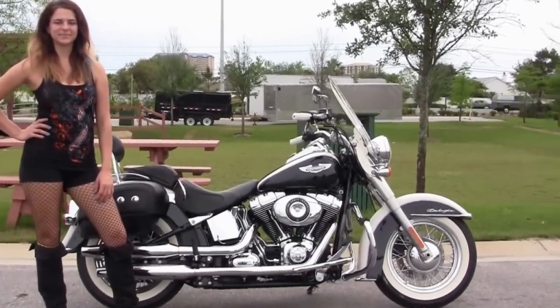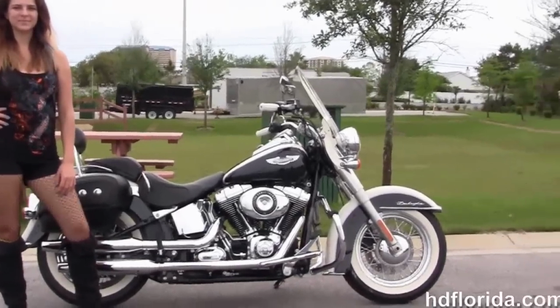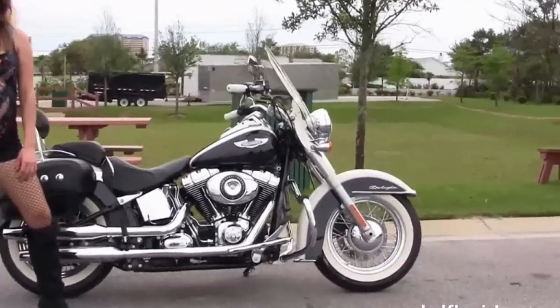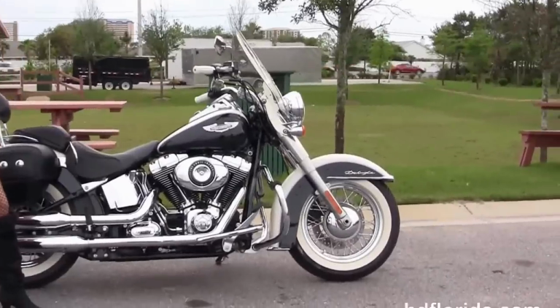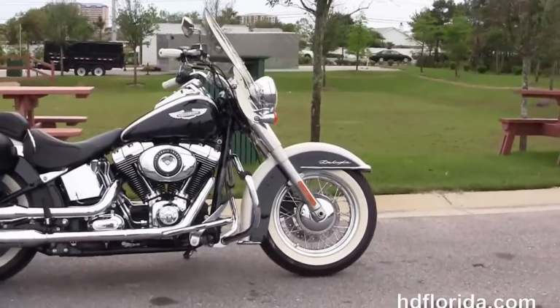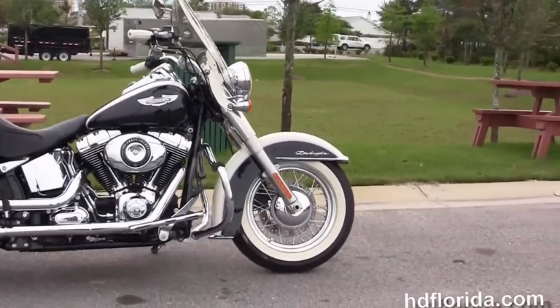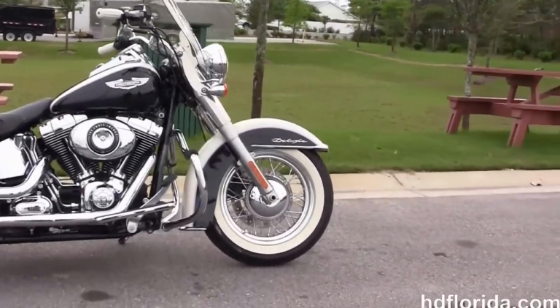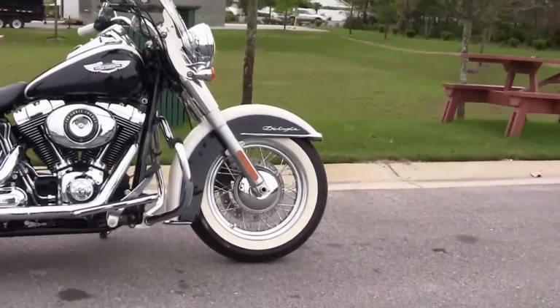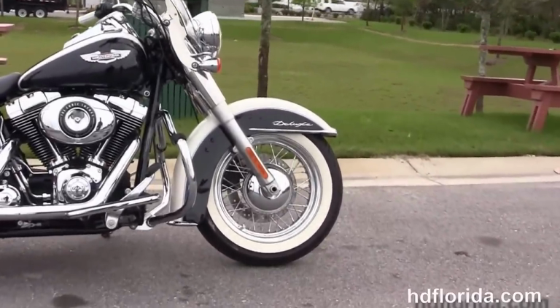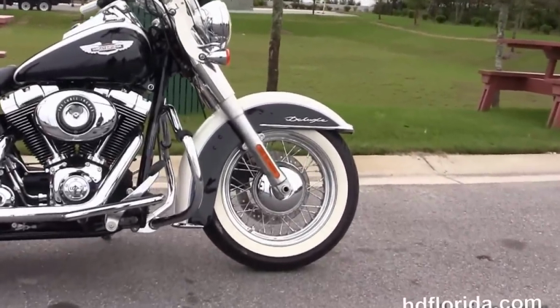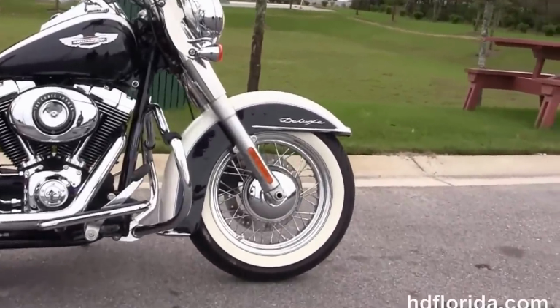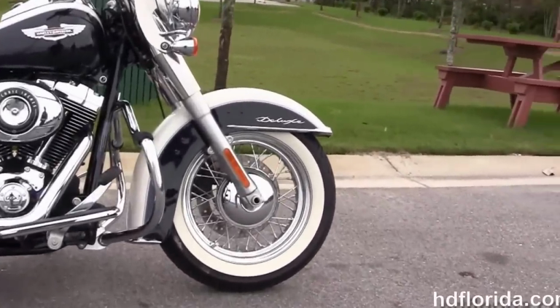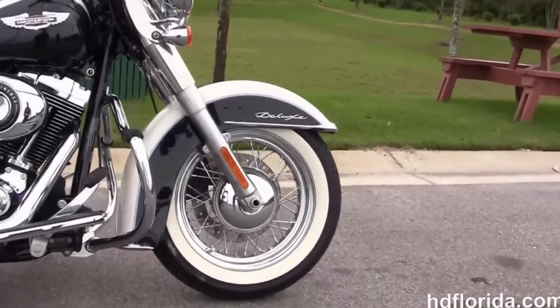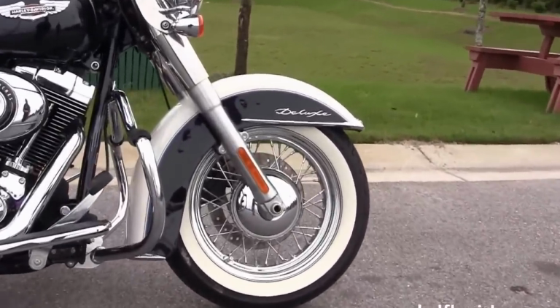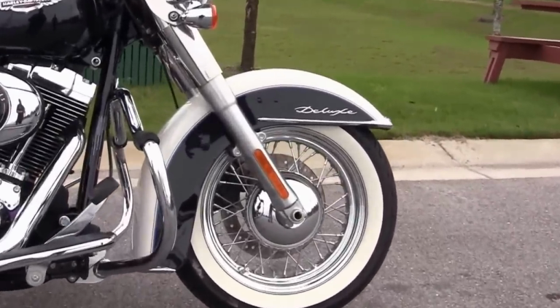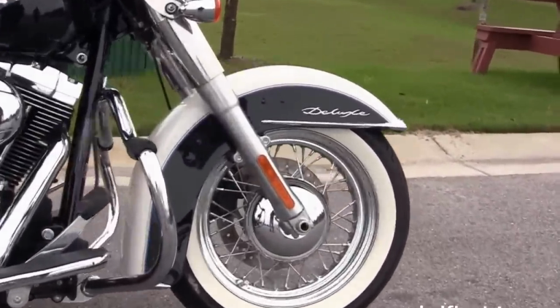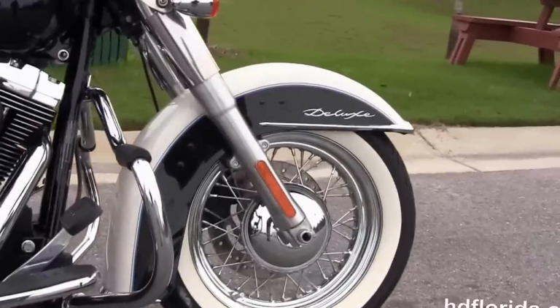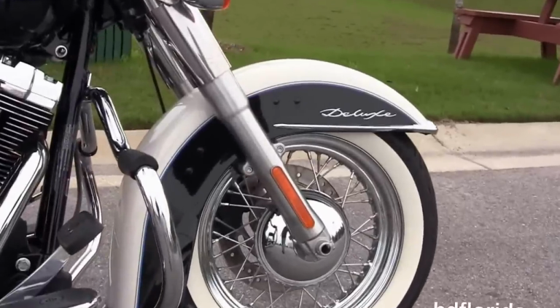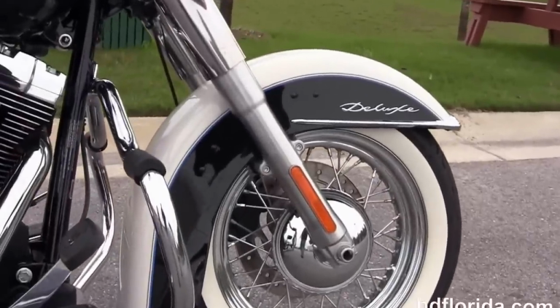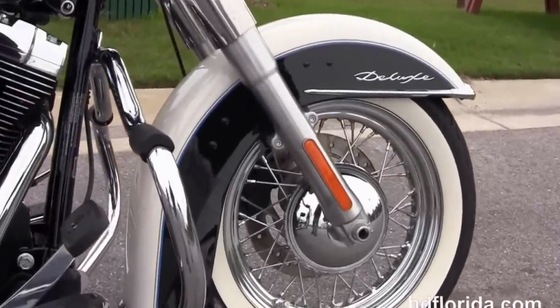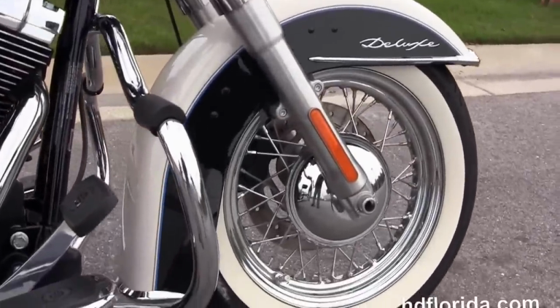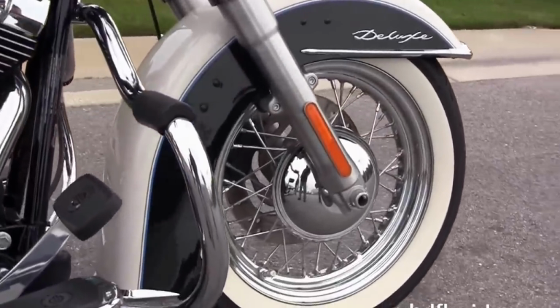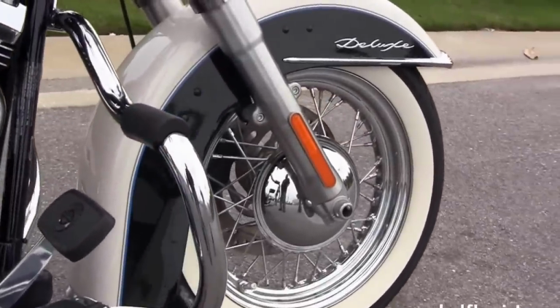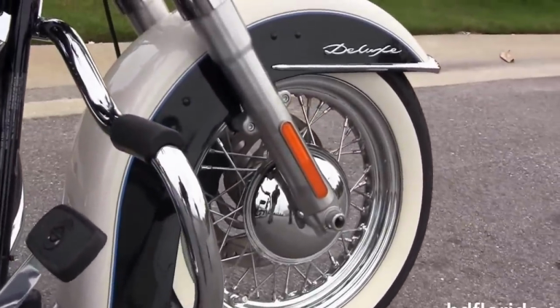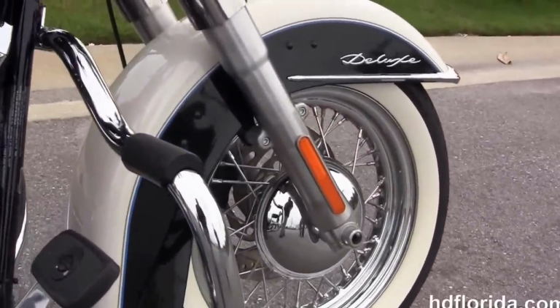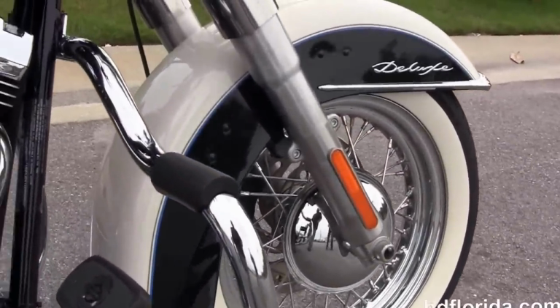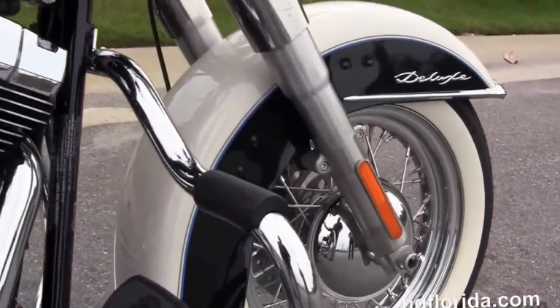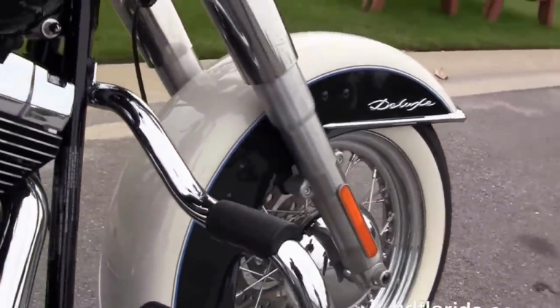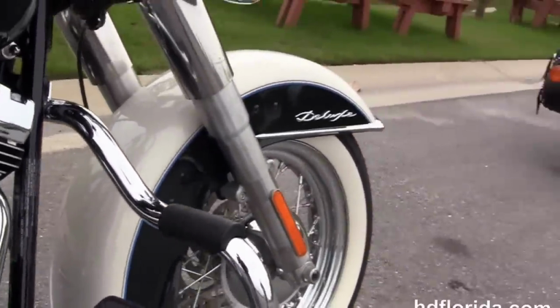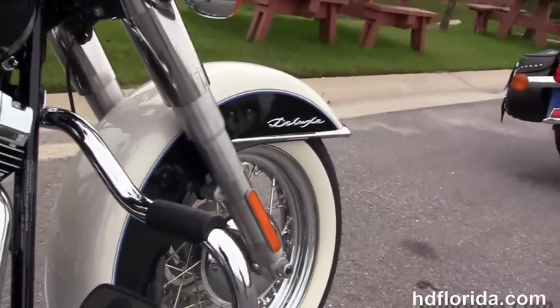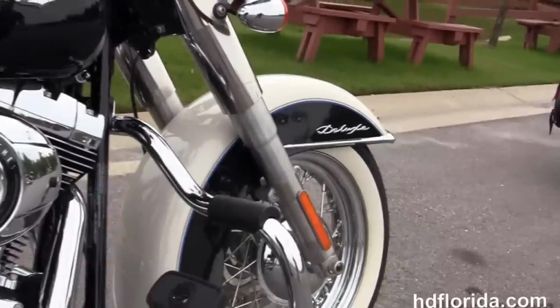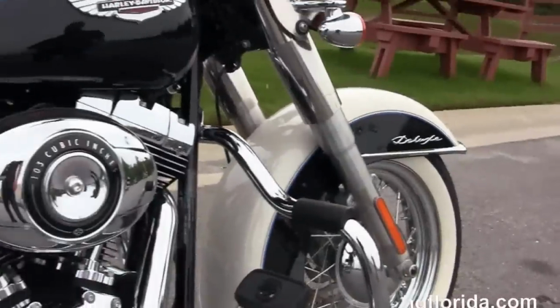This Deluxe in midnight pearl and birch white two-tone pink starts out front with a 16-inch steel lace wheel, those beautiful white wall tires, and the chrome trim front fender. Moving back, there's the additional chrome mustache-style engine guard.